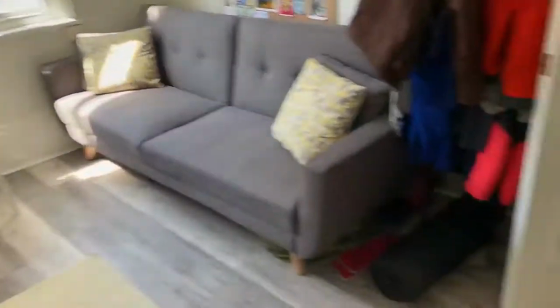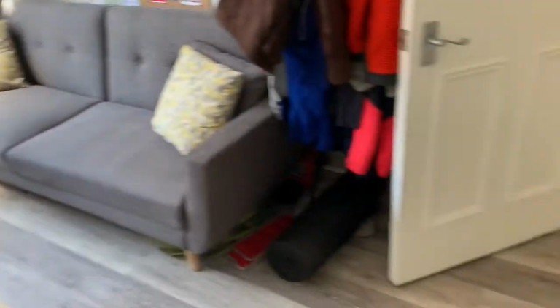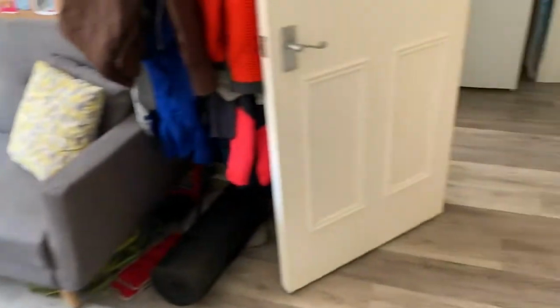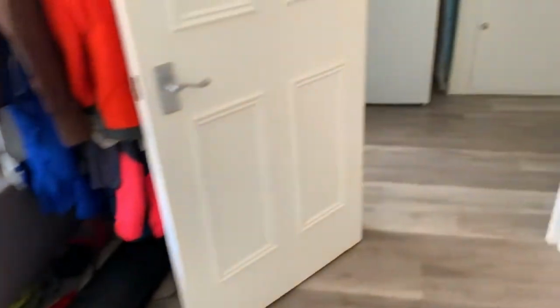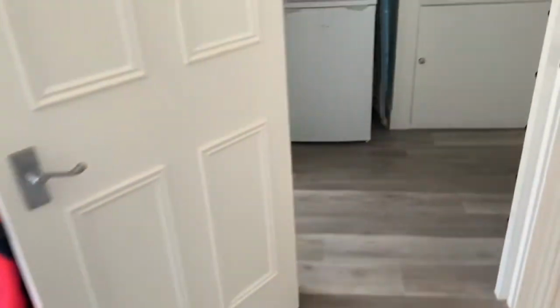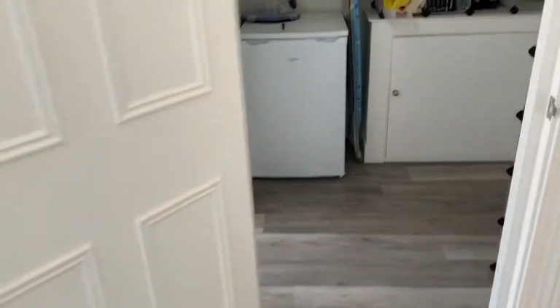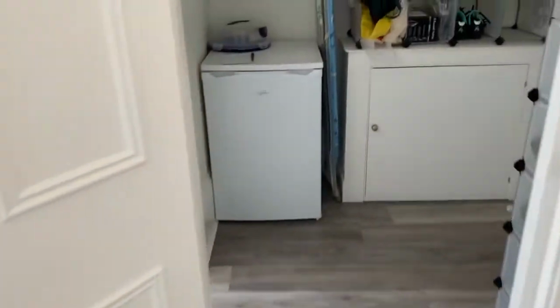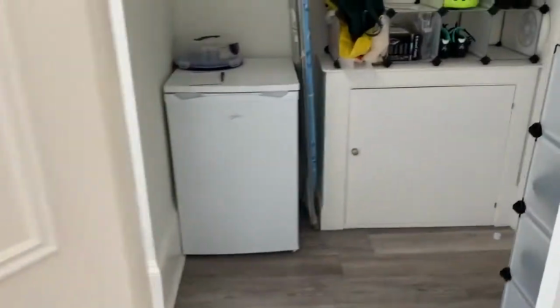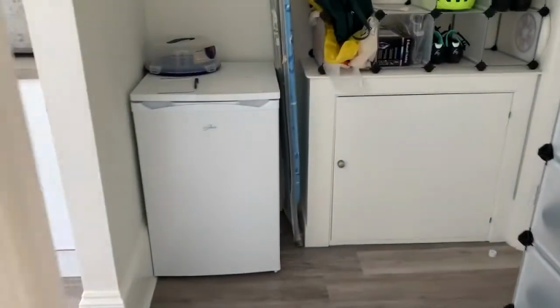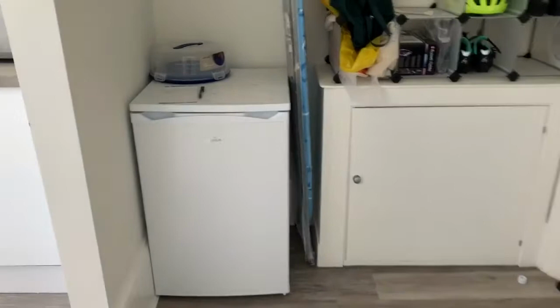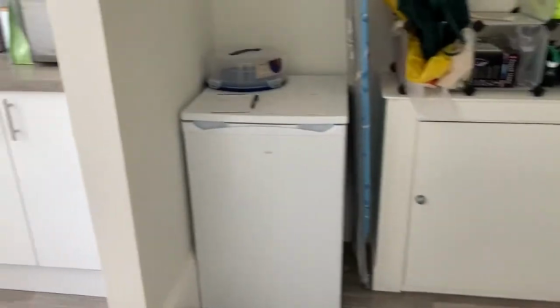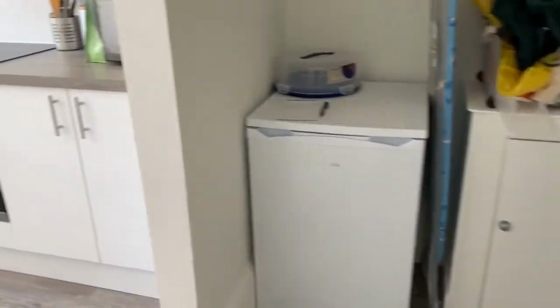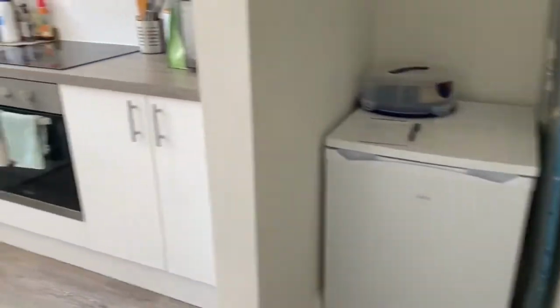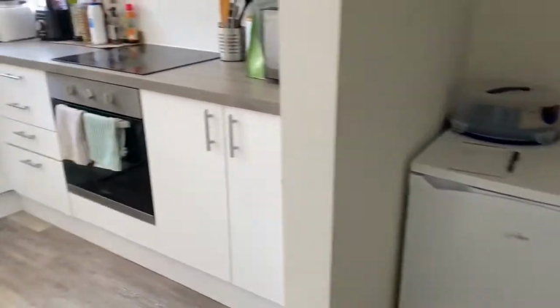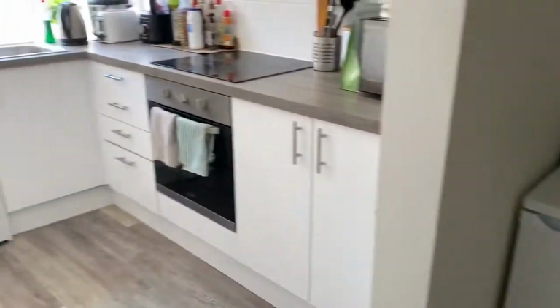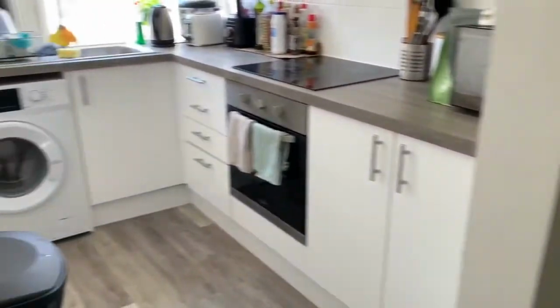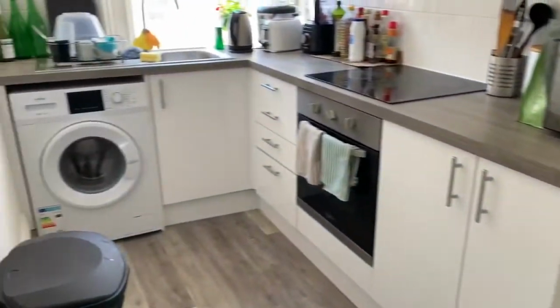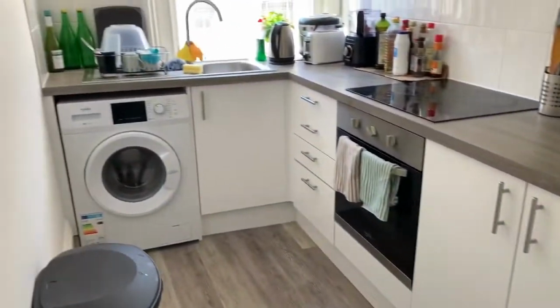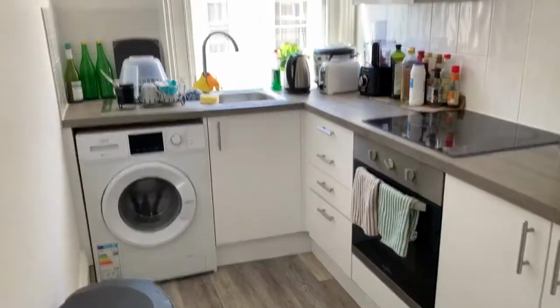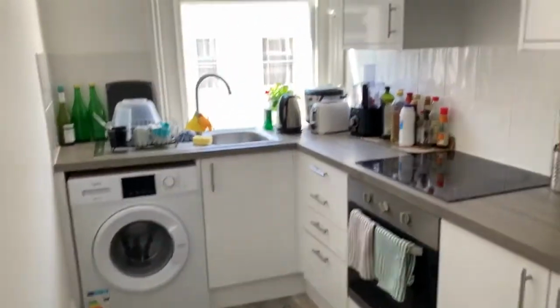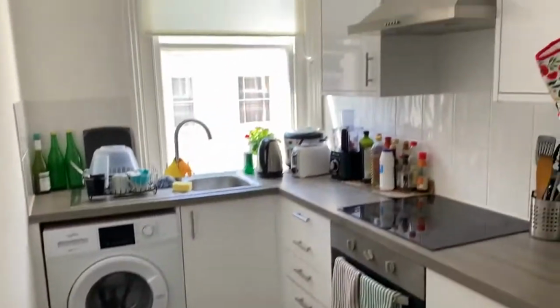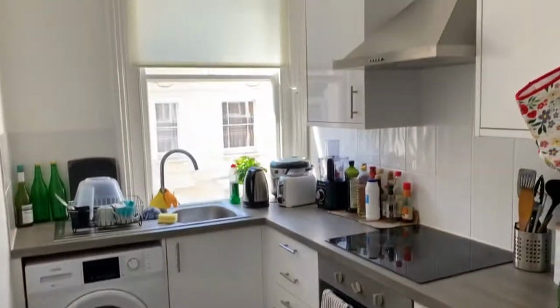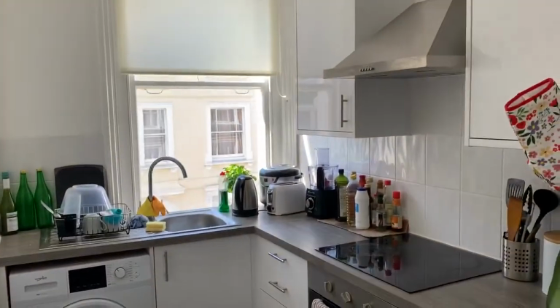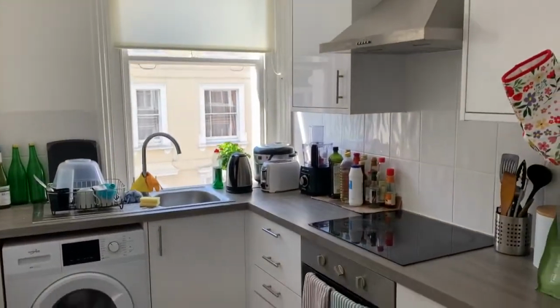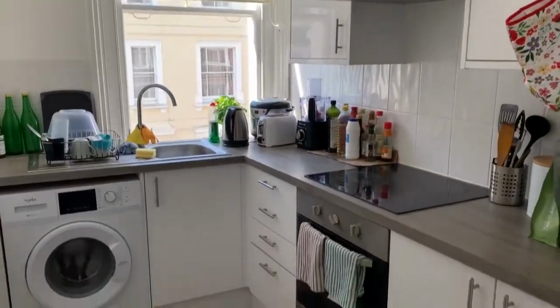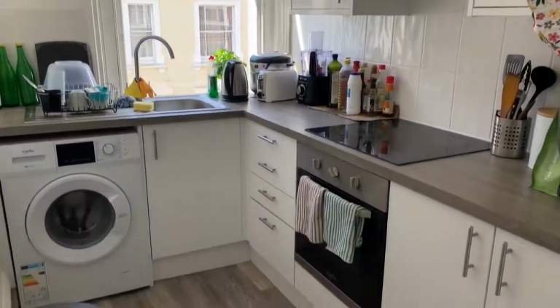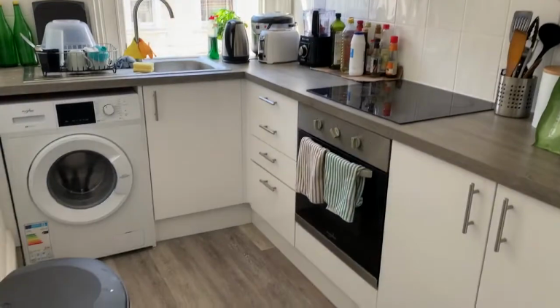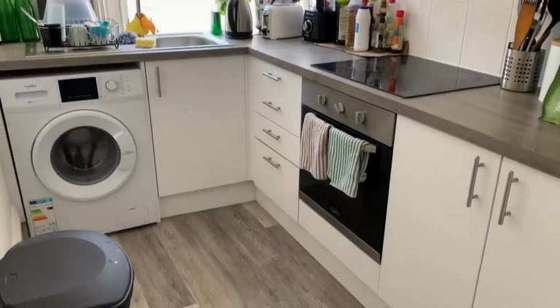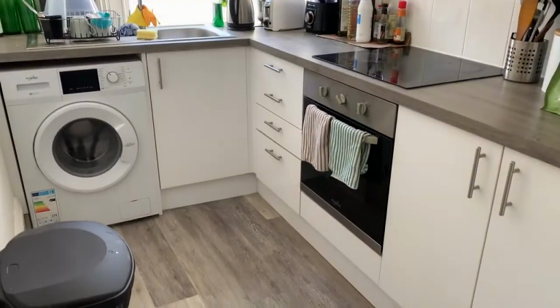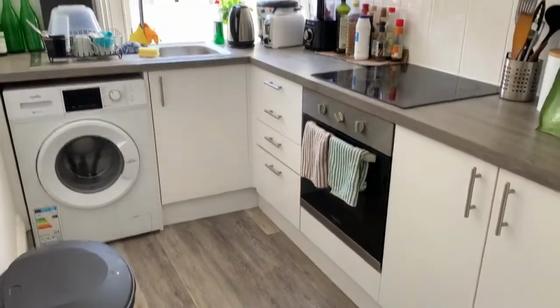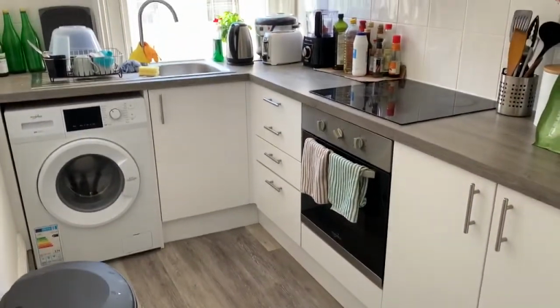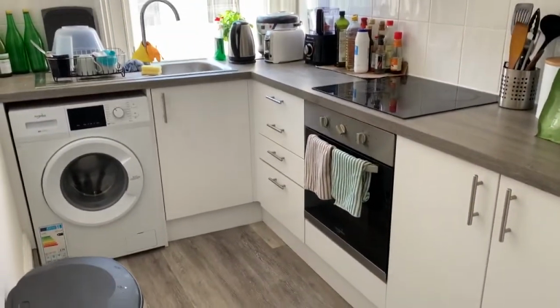A separate kitchen off the entrance hall. The modern kitchen comes with white goods.